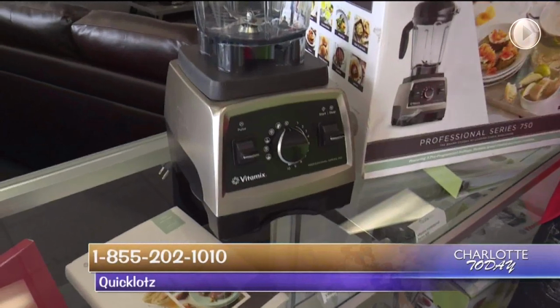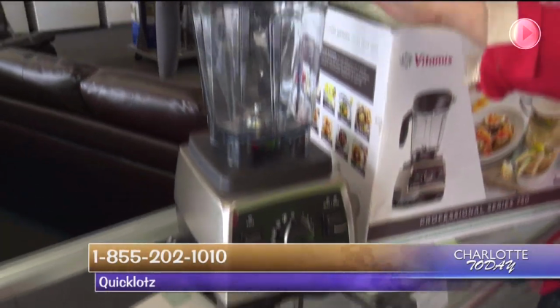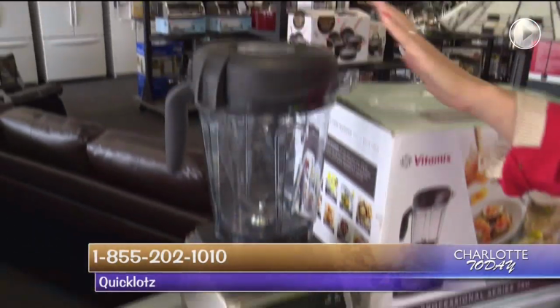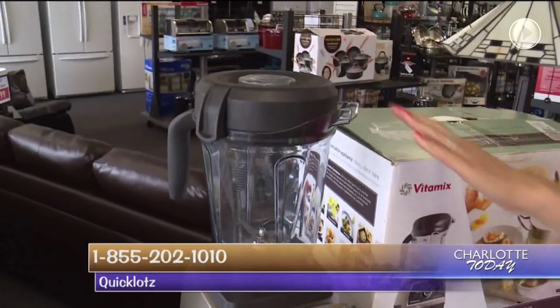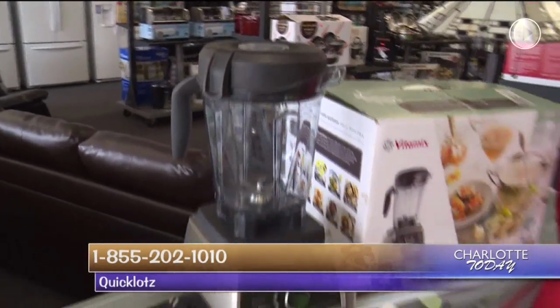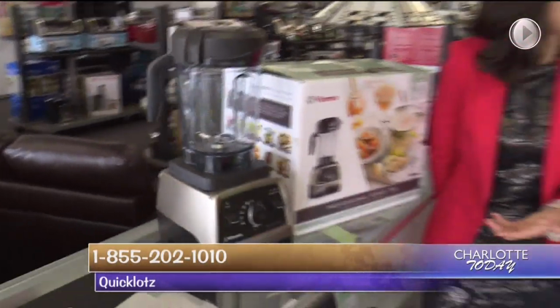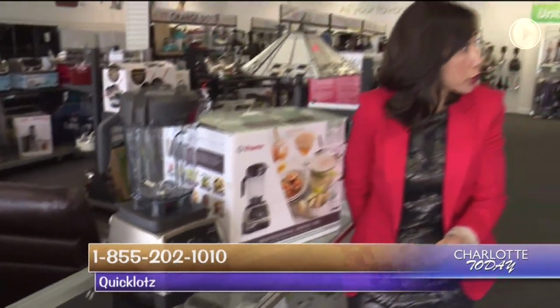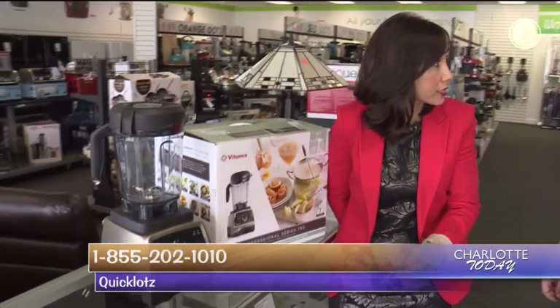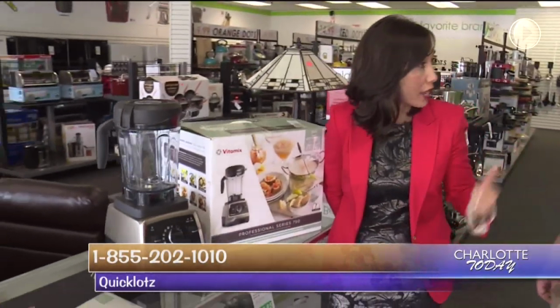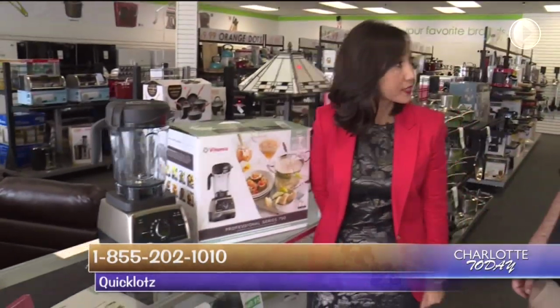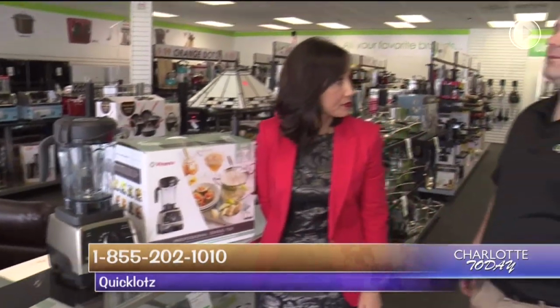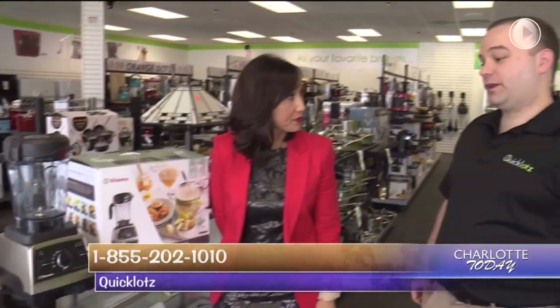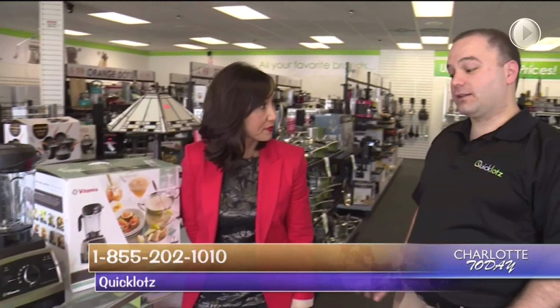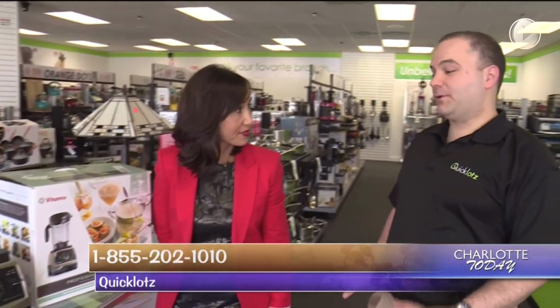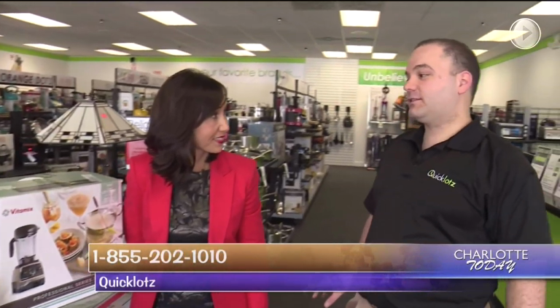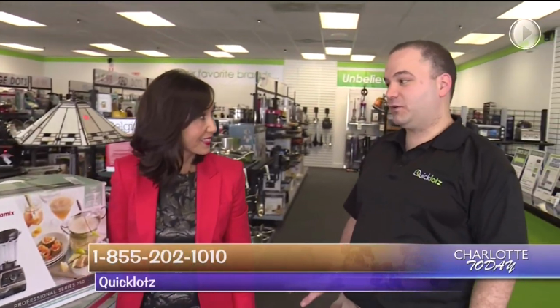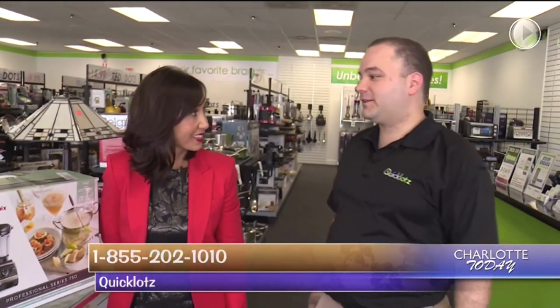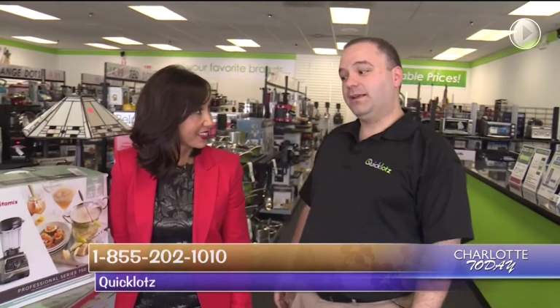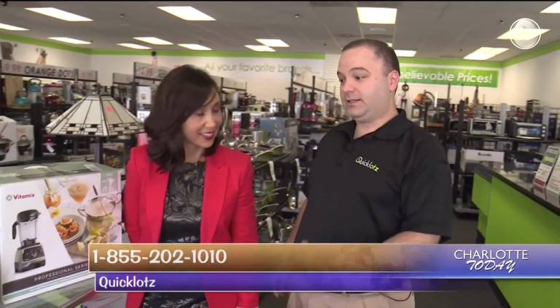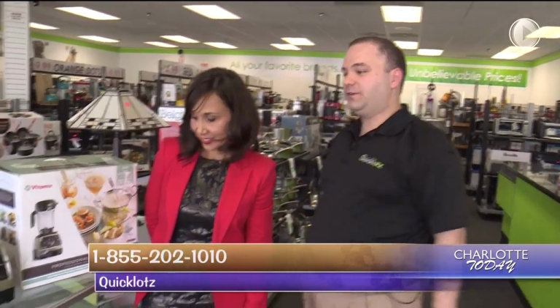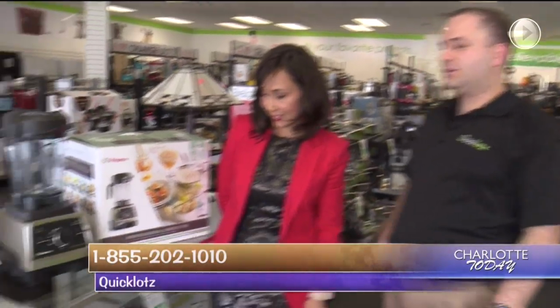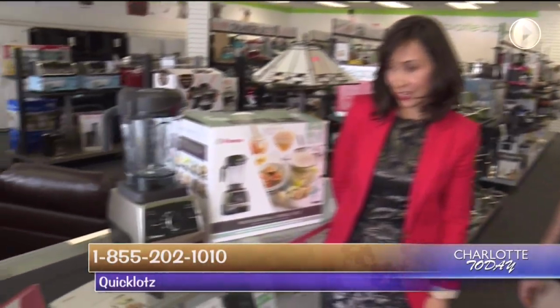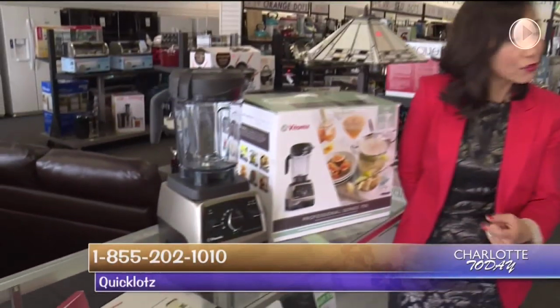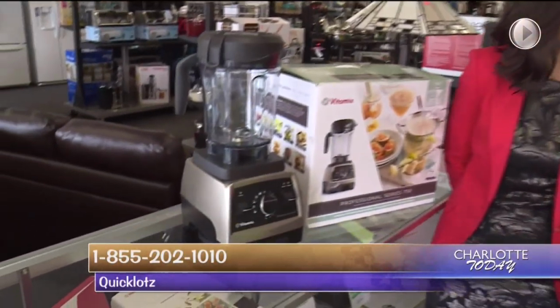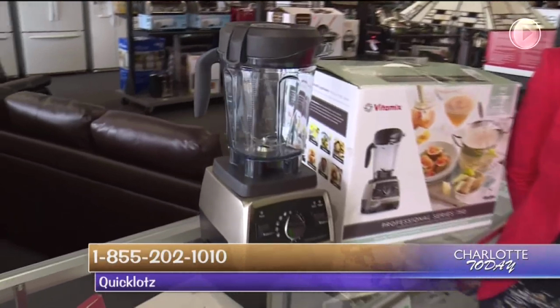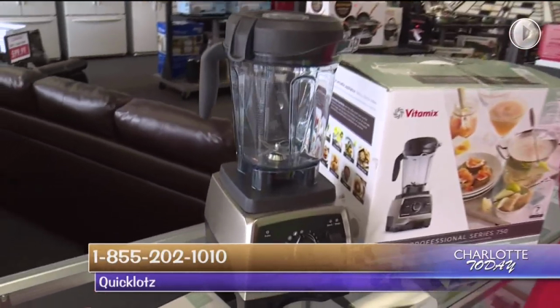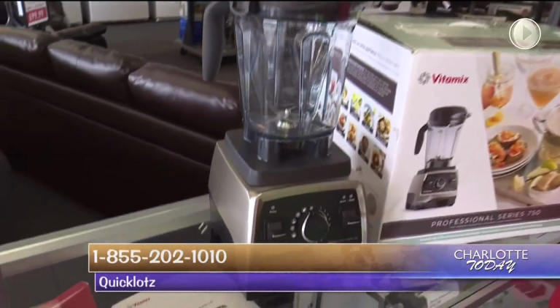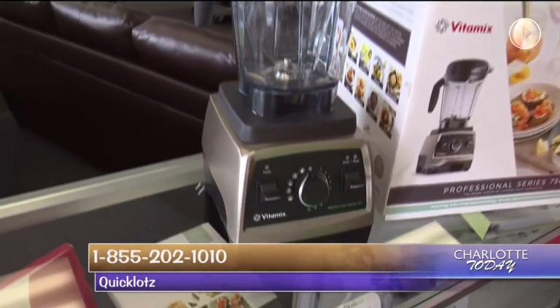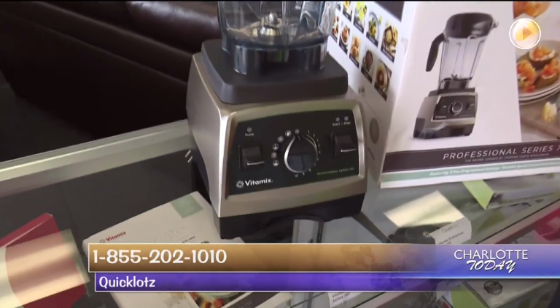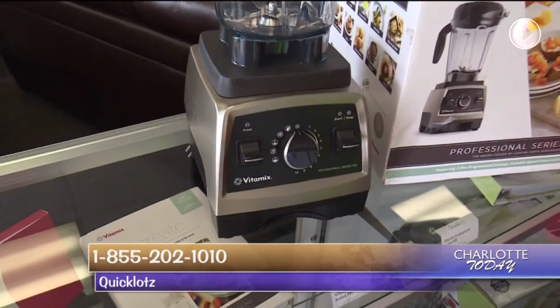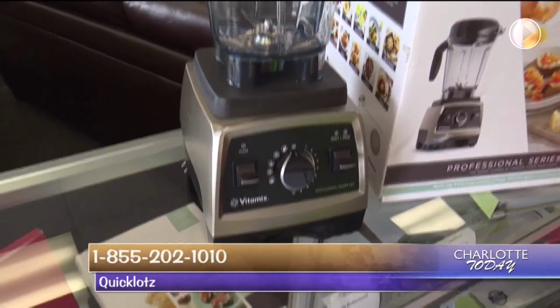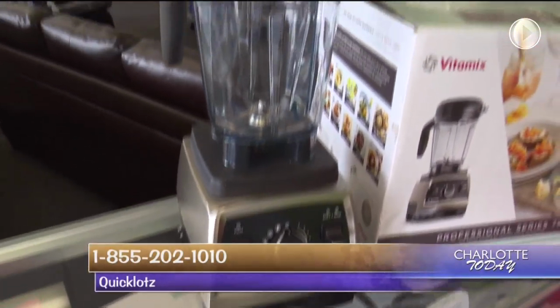These are all the rage — Vitamix. You sell these here too at Quick Lots at a huge savings. We can hardly keep them on the shelves because they go so fast, but they're at least $150 off. You'll never find that price anywhere, not even on Amazon.